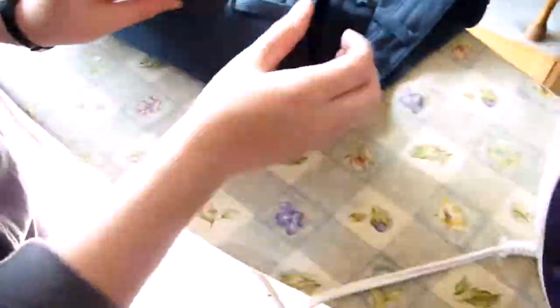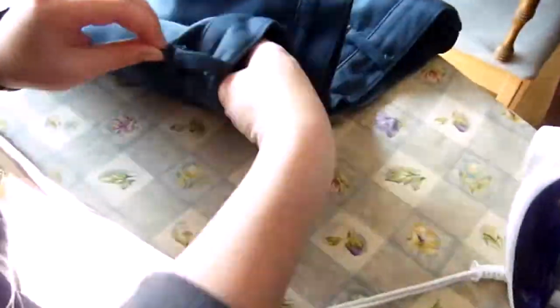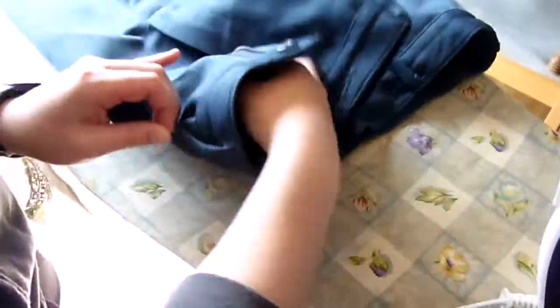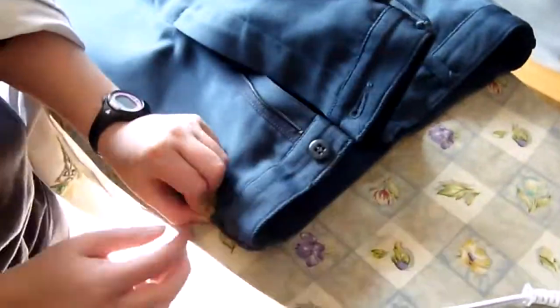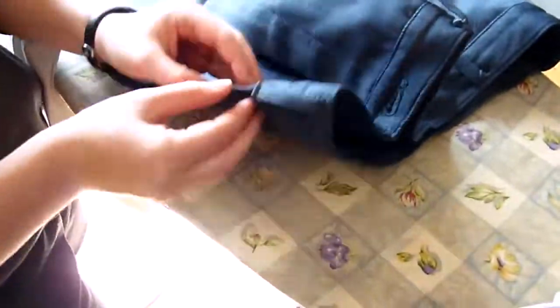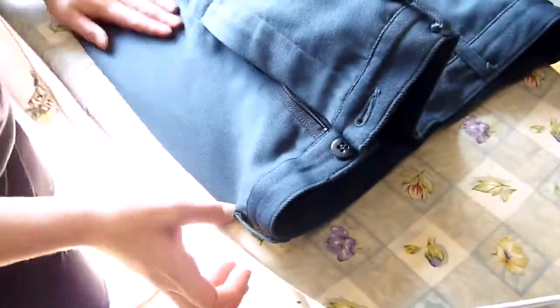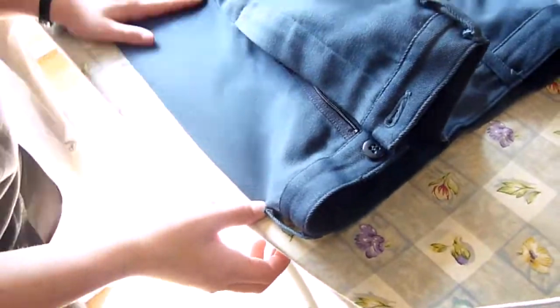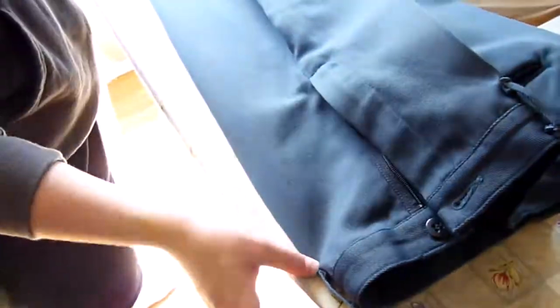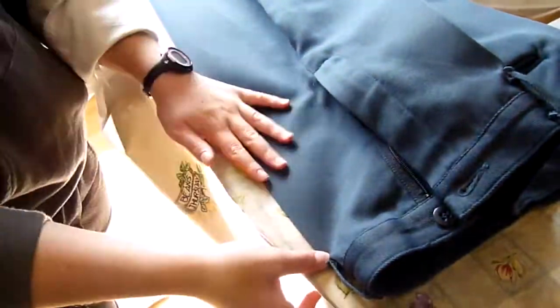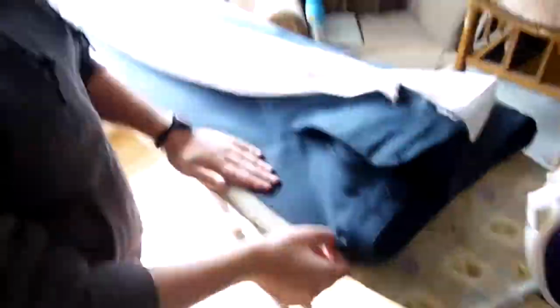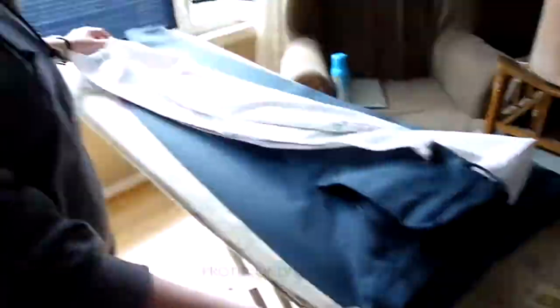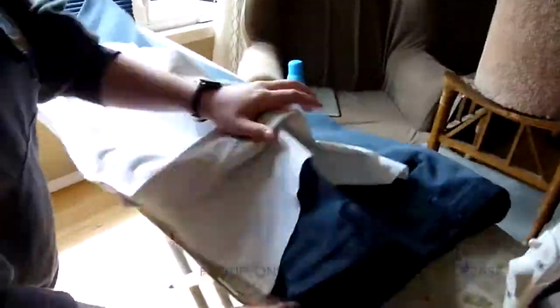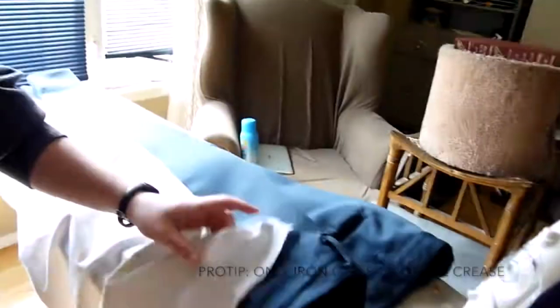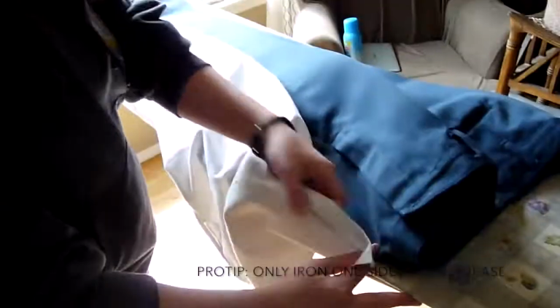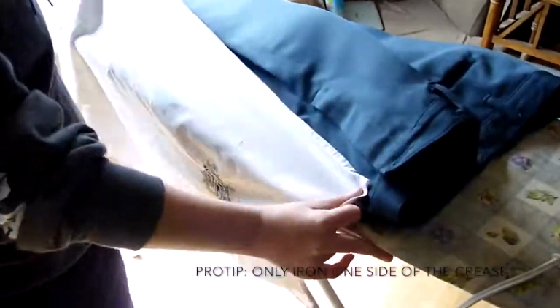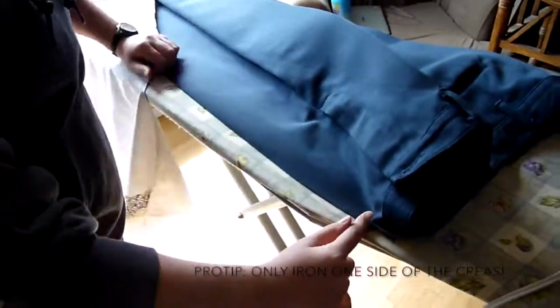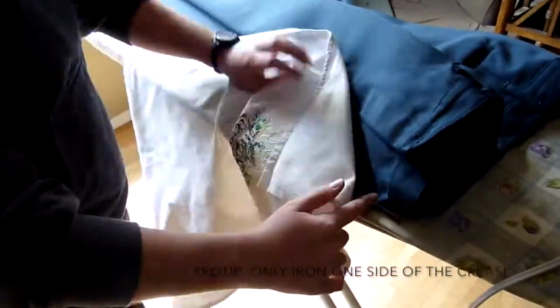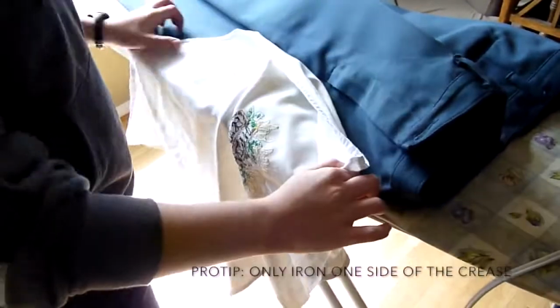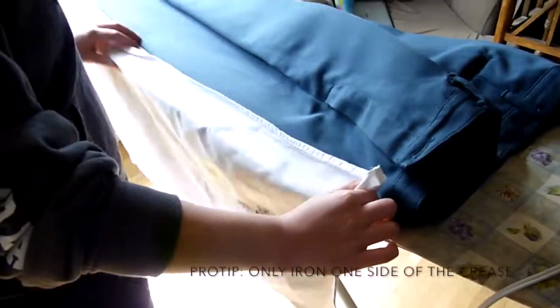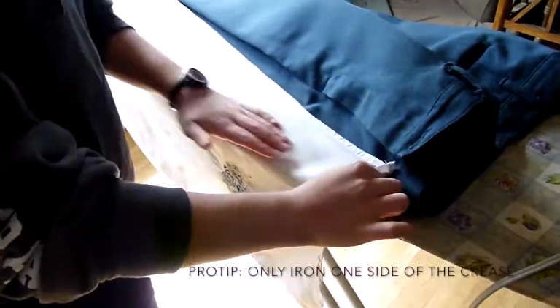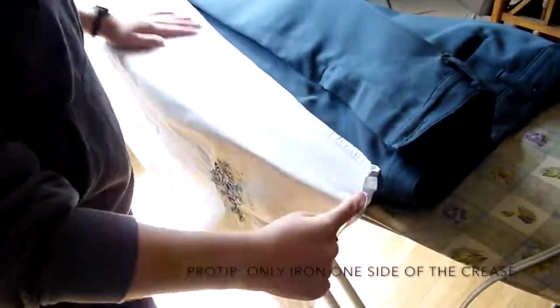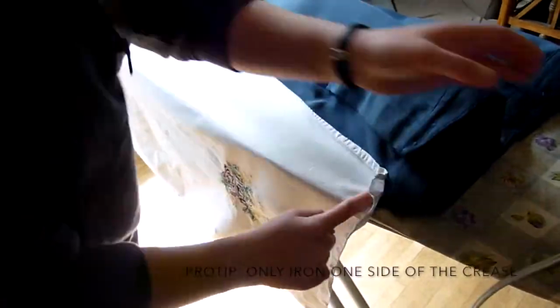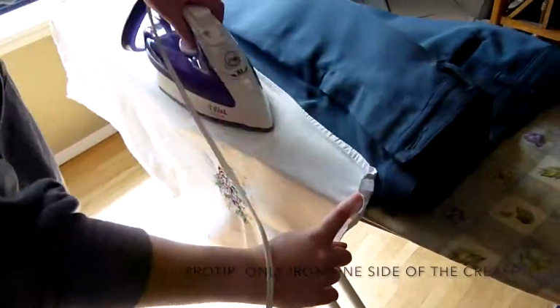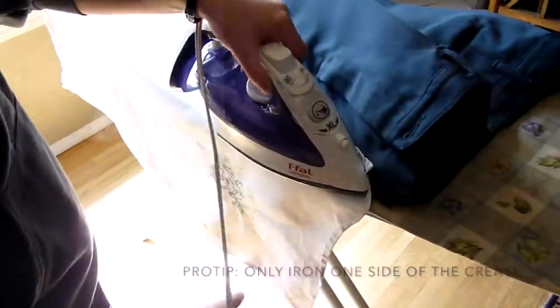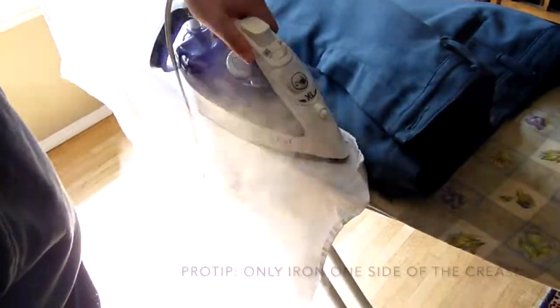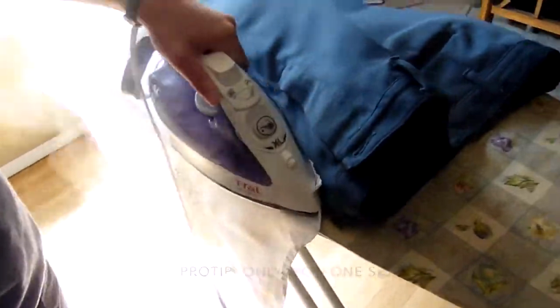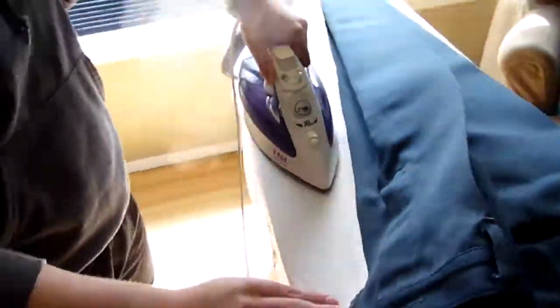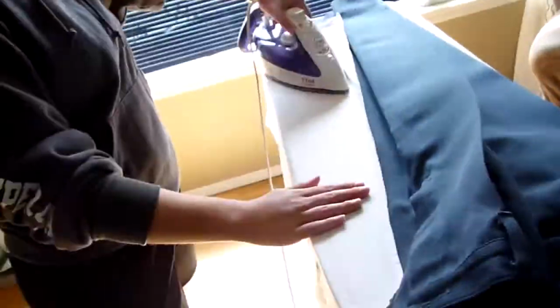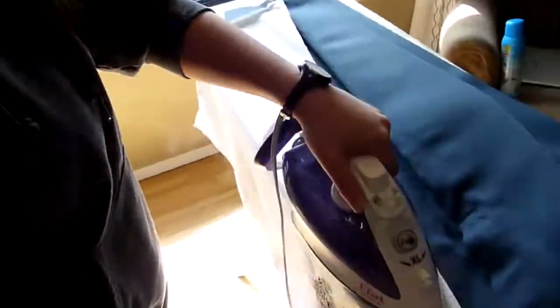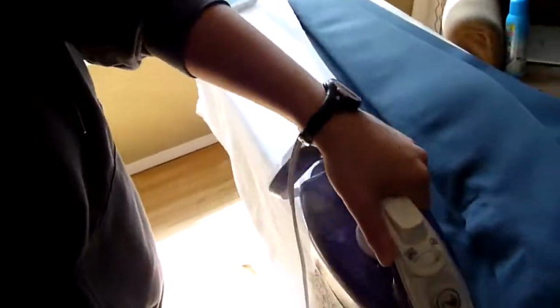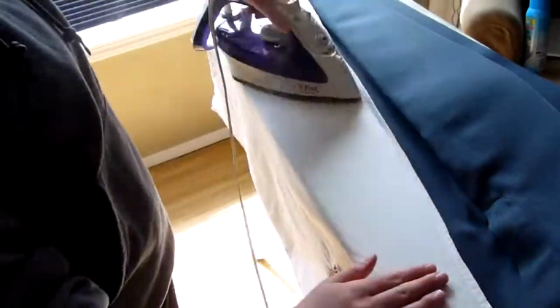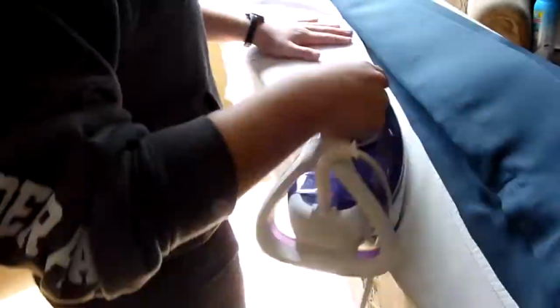Pinch, pull out pocket, pinch again, smooth. Pressing cloth, pinch. I always keep a finger down pinching — do not iron on your finger. That will hurt and you will be sad.